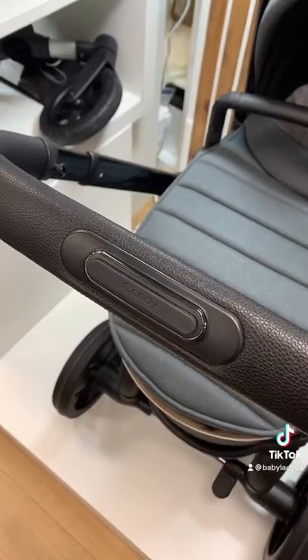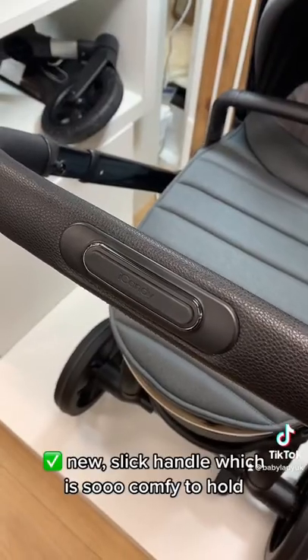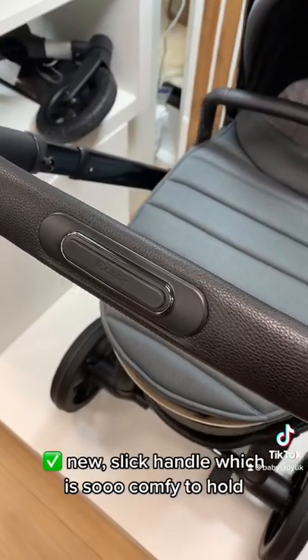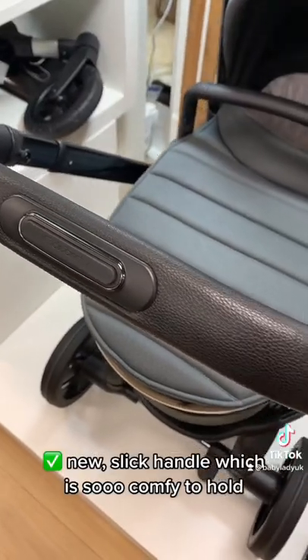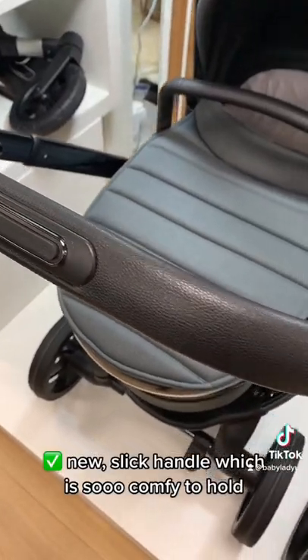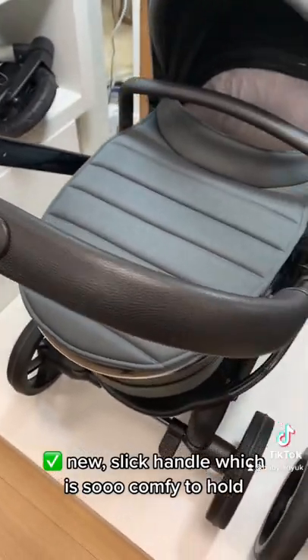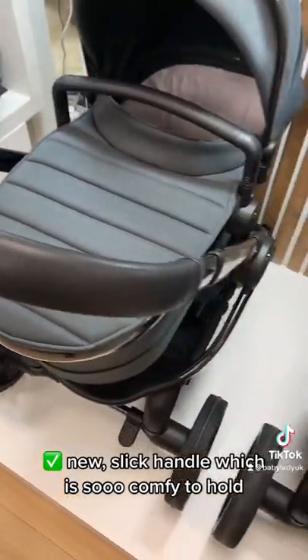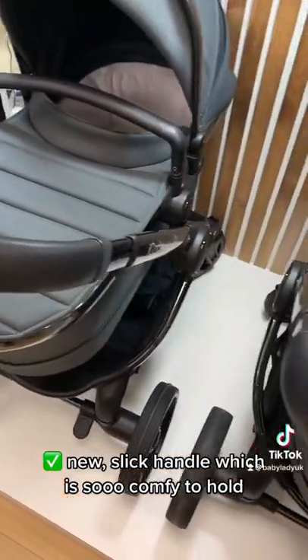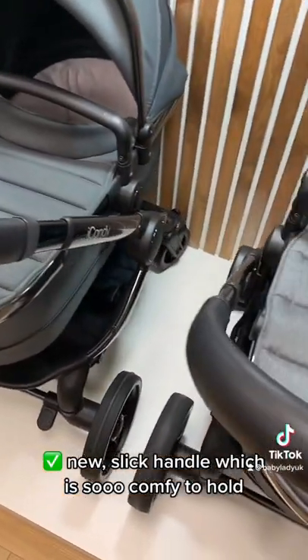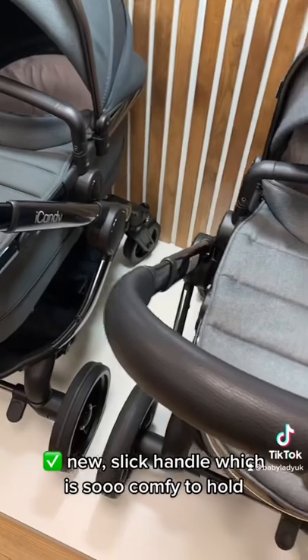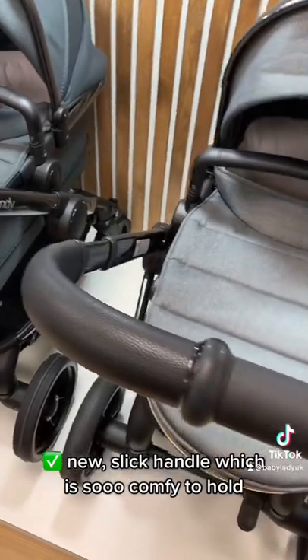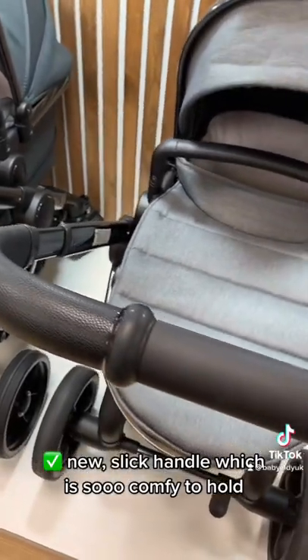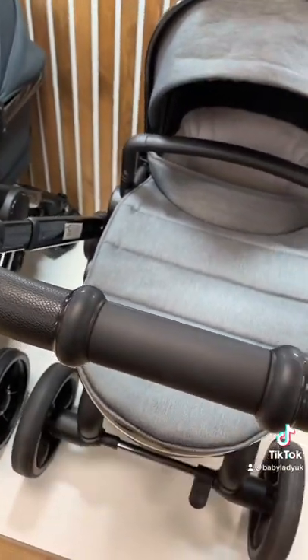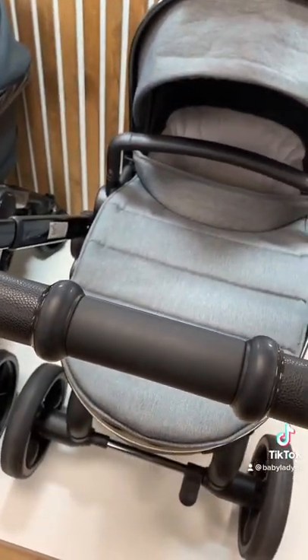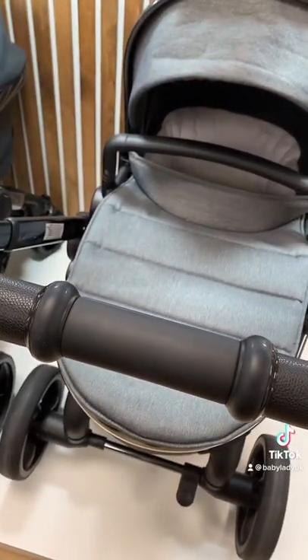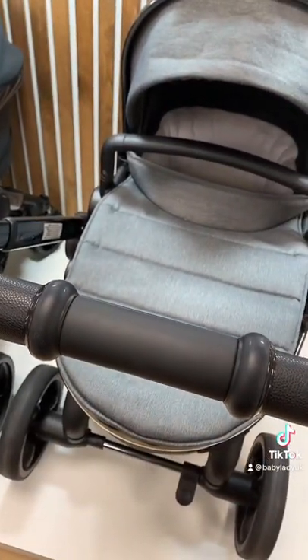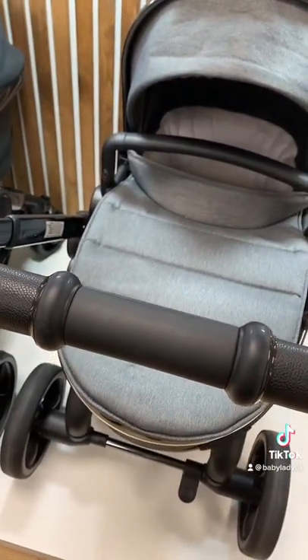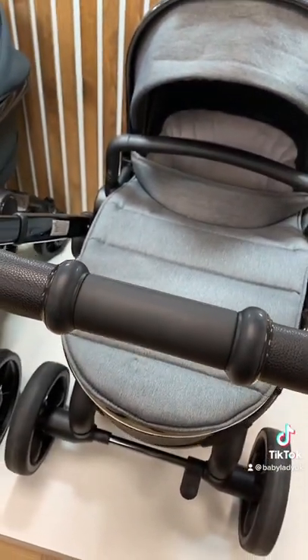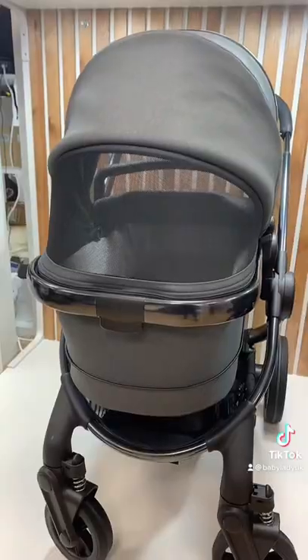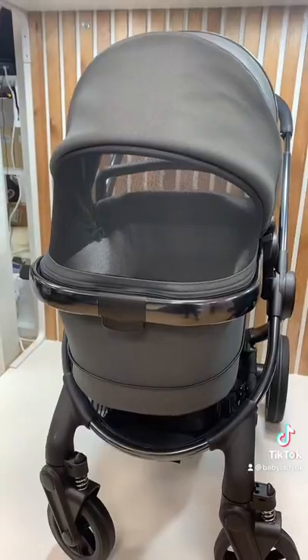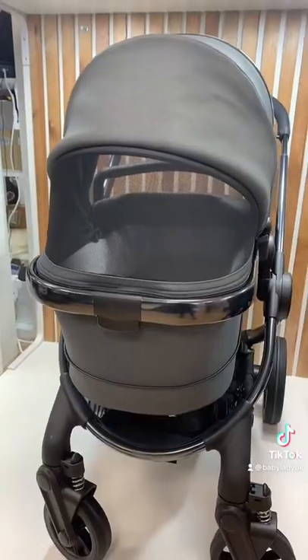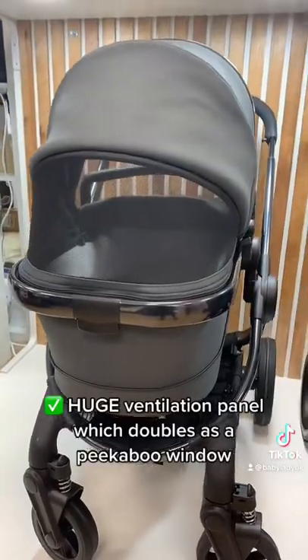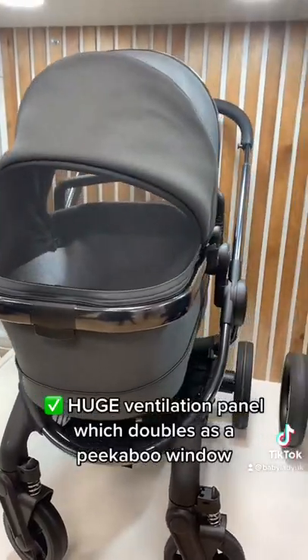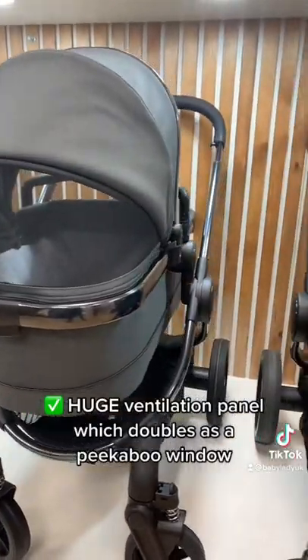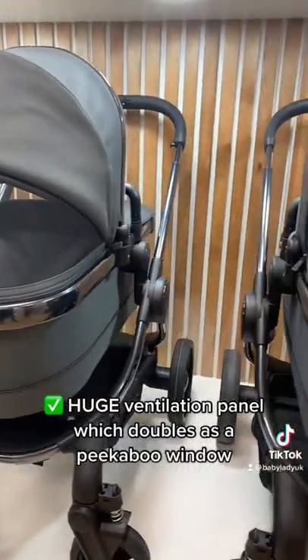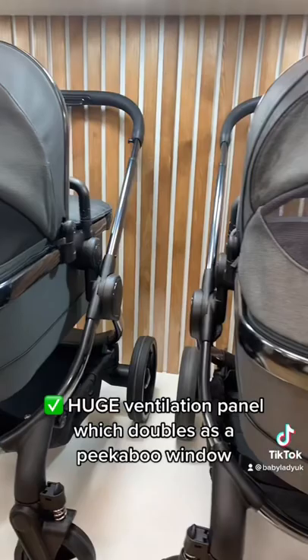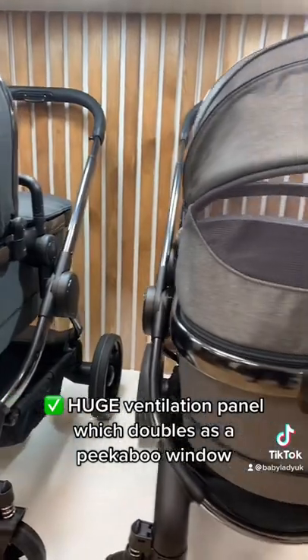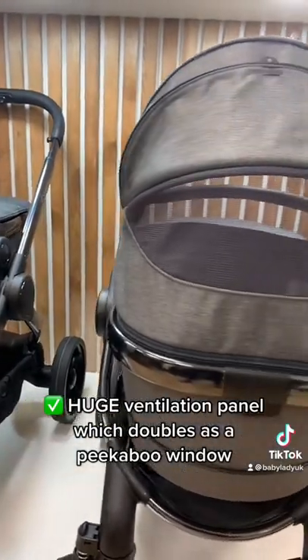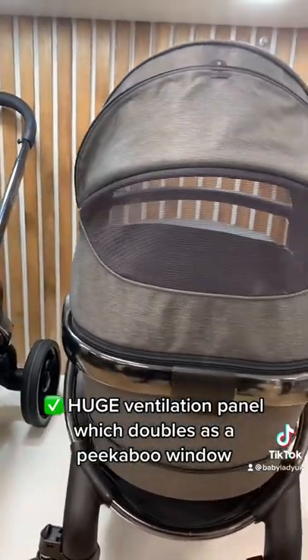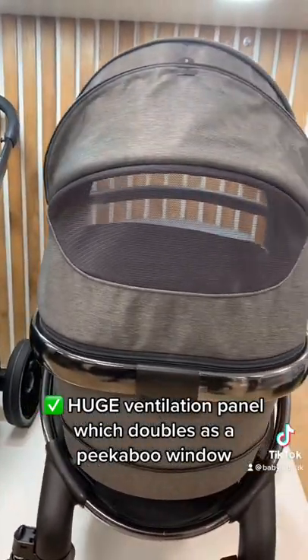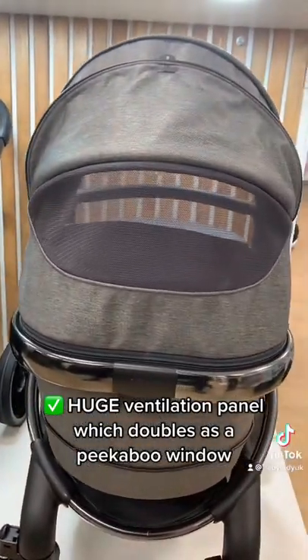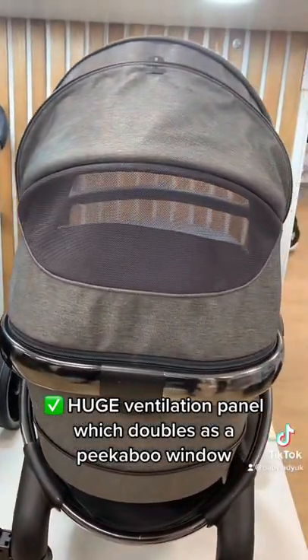There's a new slick handle which is so comfy to hold, and a huge ventilation panel which doubles as a peekaboo window.